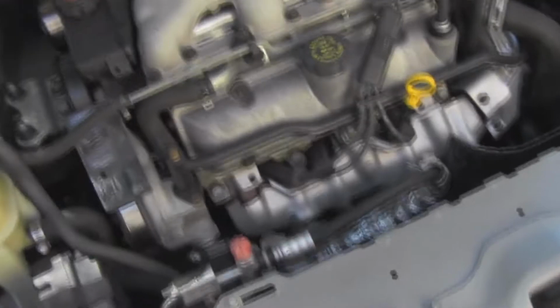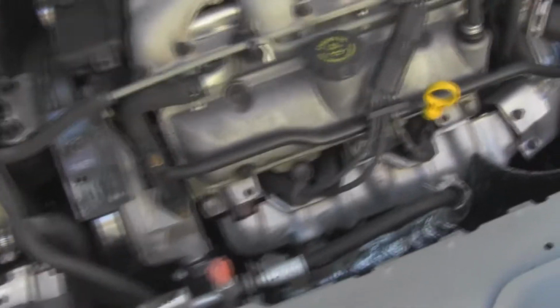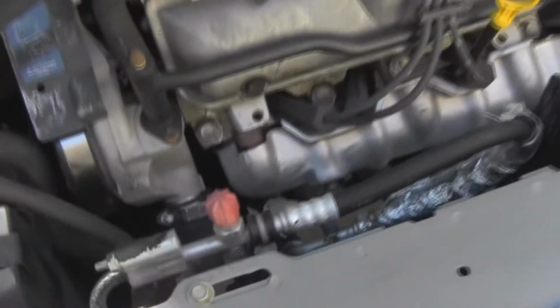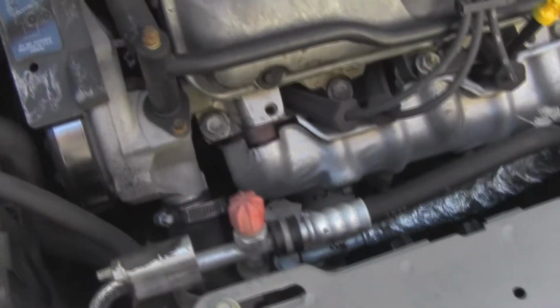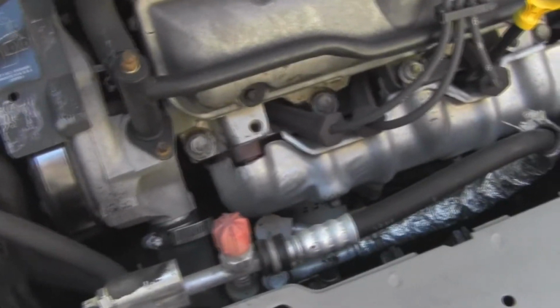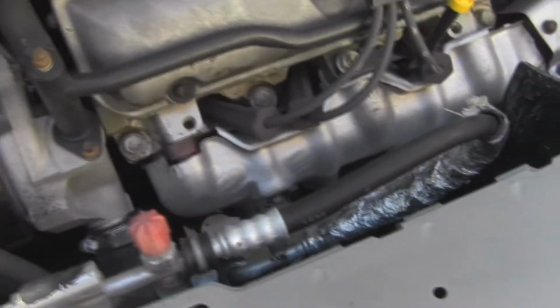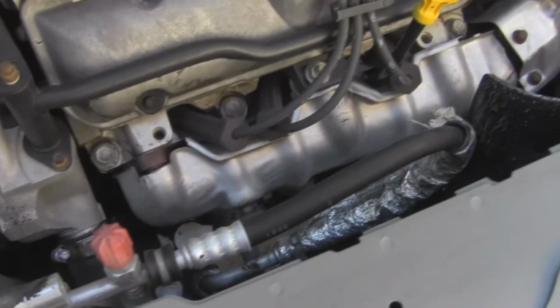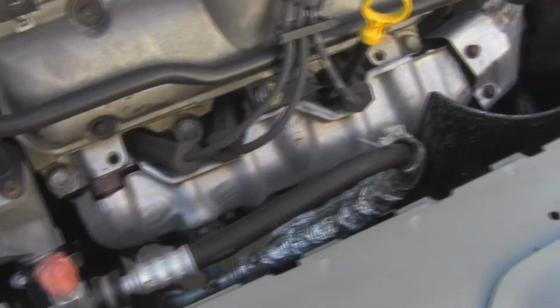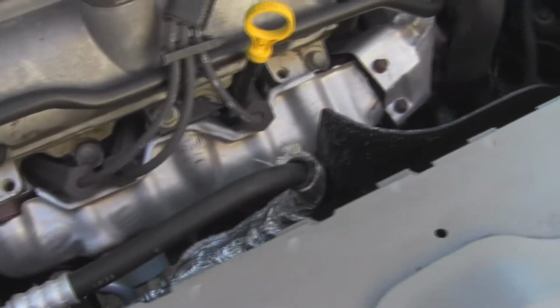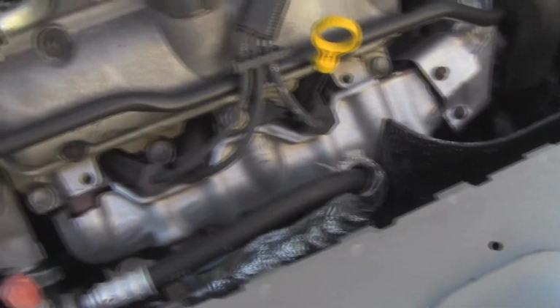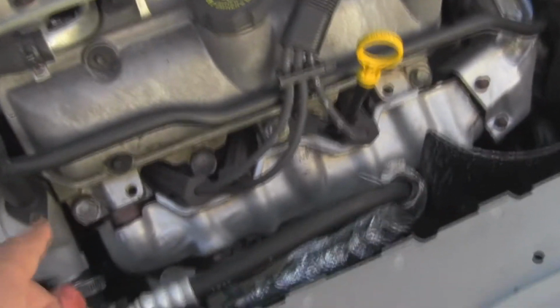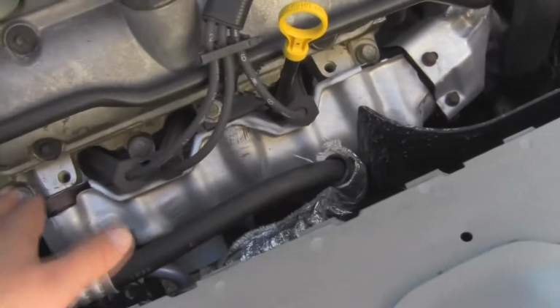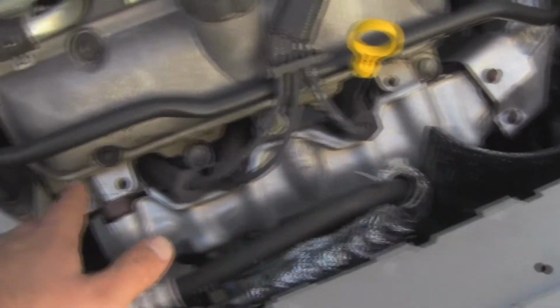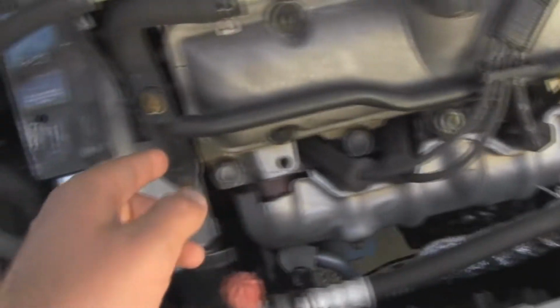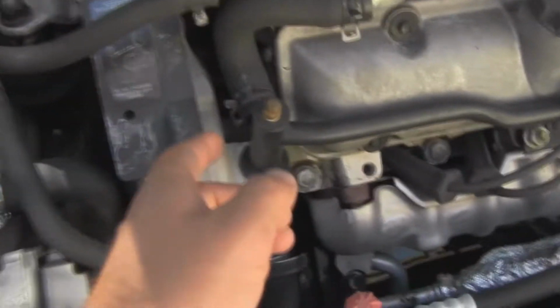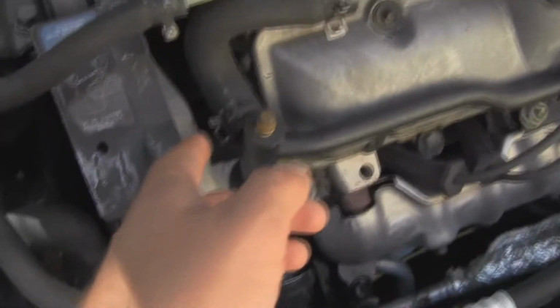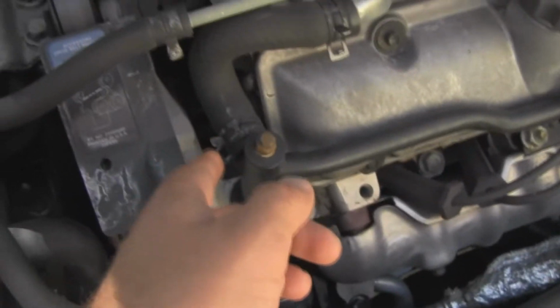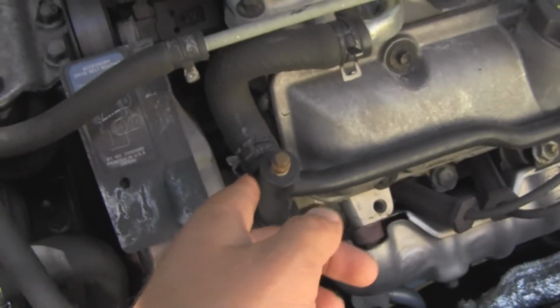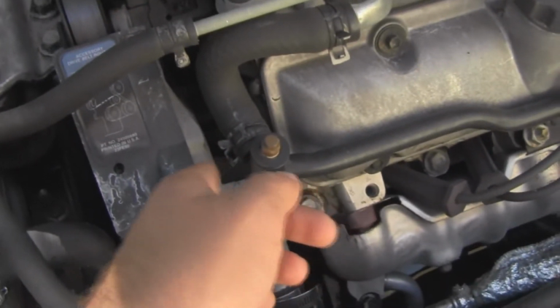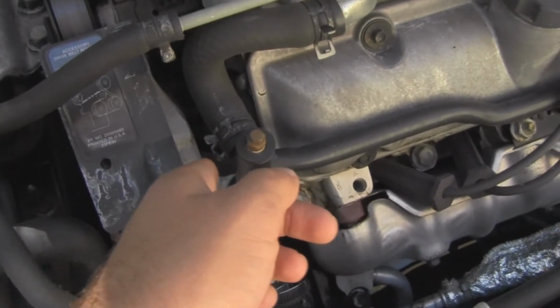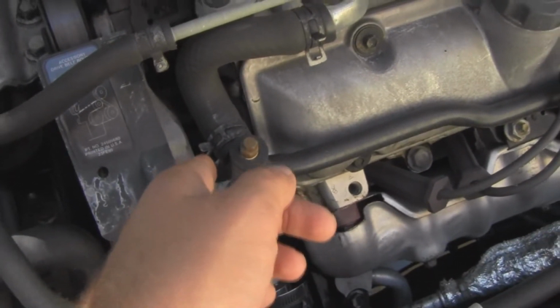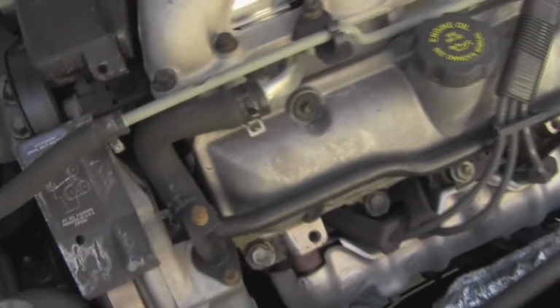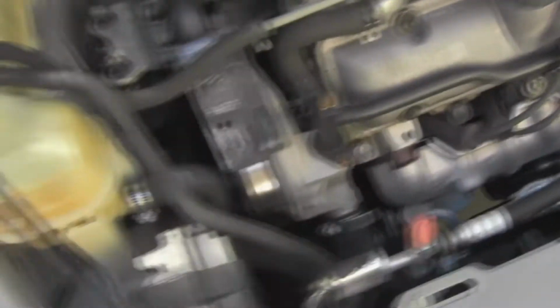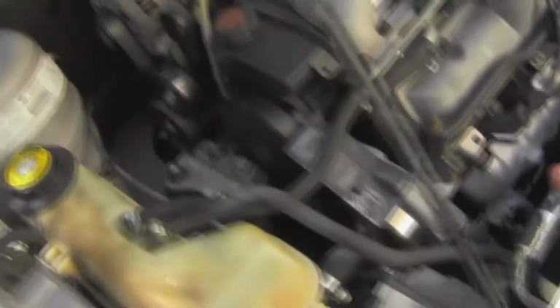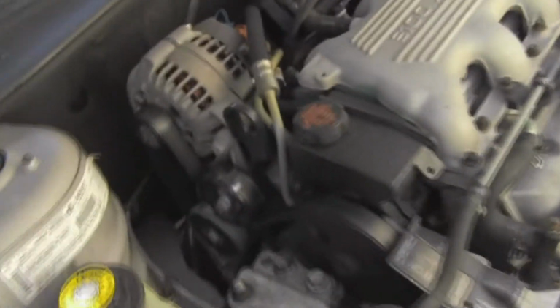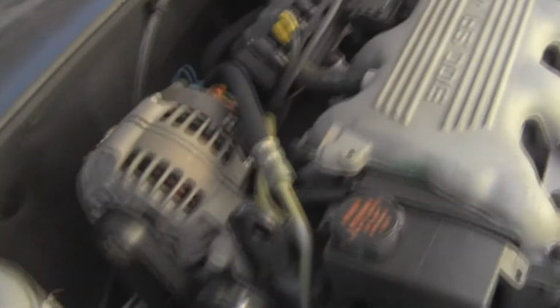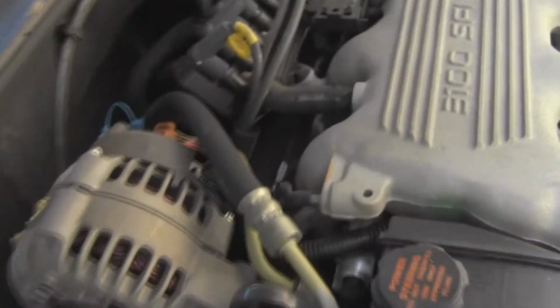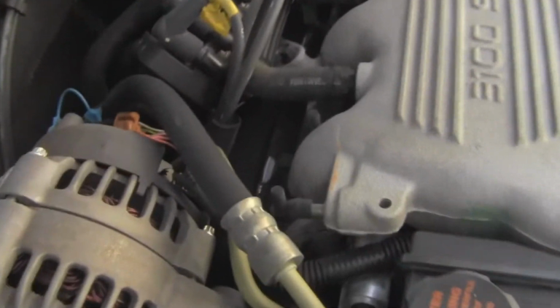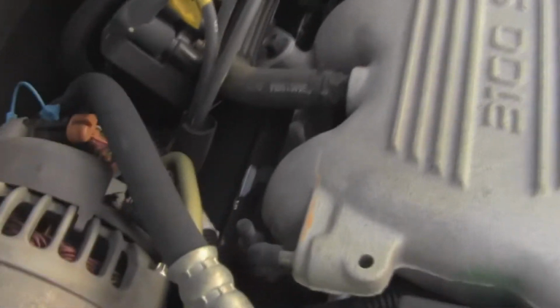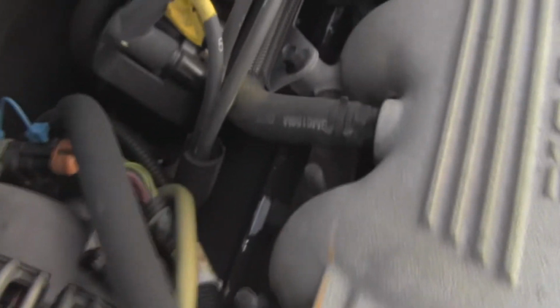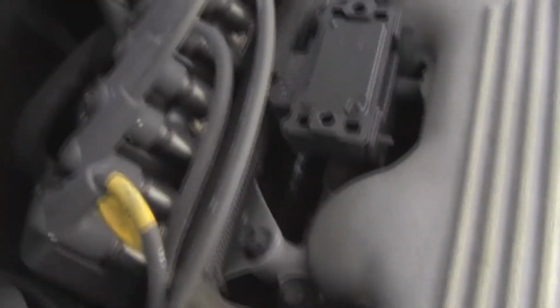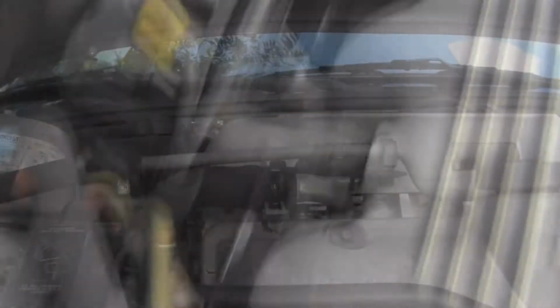It does seem to leak a little bit of oil — I'm assuming out of the valve cover gaskets. I don't know if it's this one; it looks like there's a little bit of drippage around here, or it might be the back one, which is going to be really fun to replace.